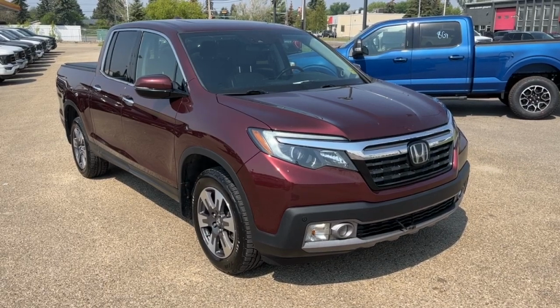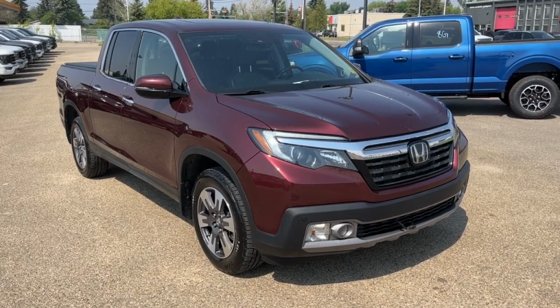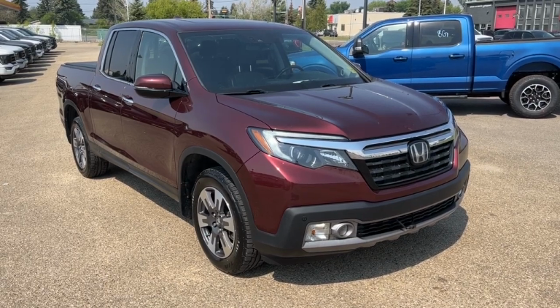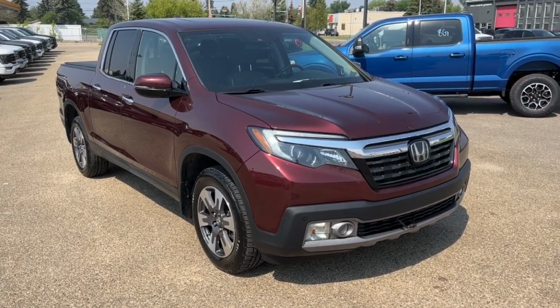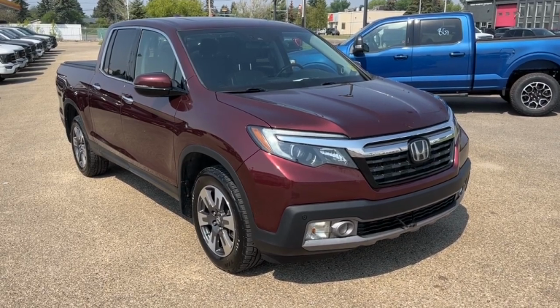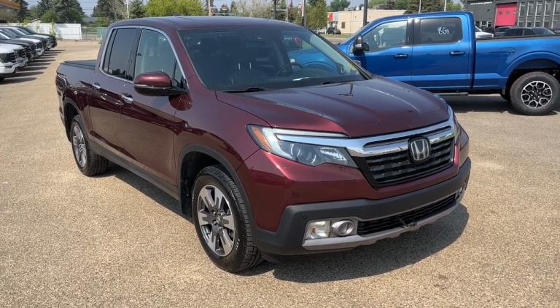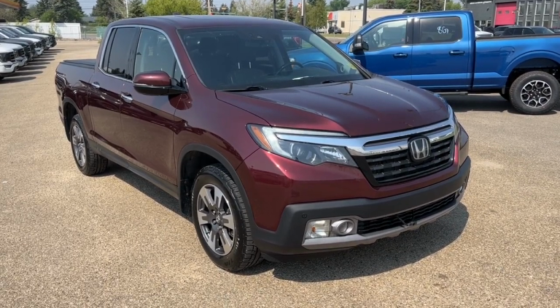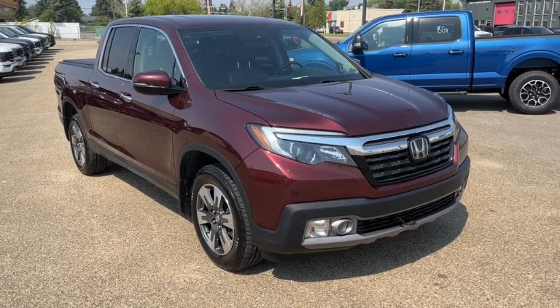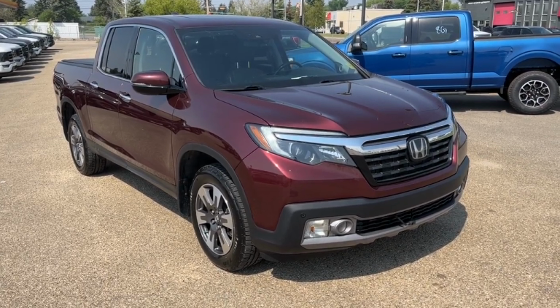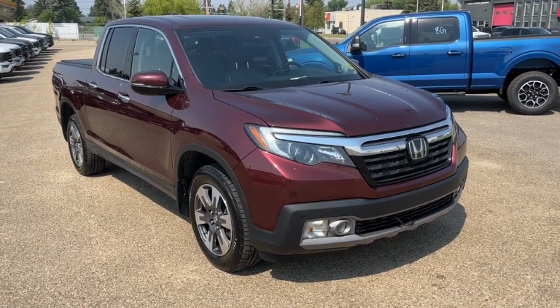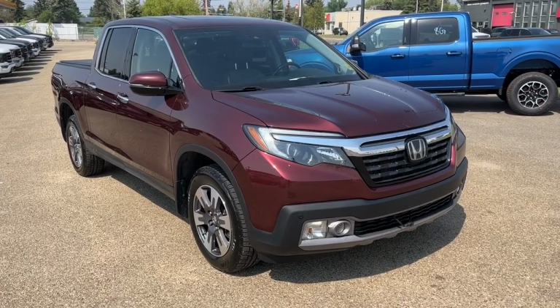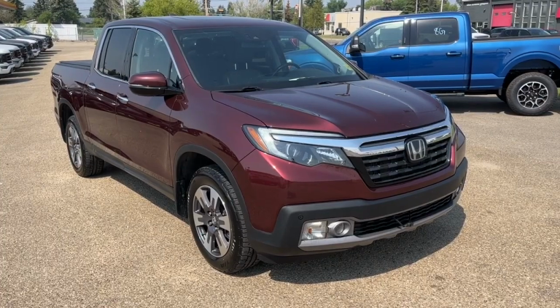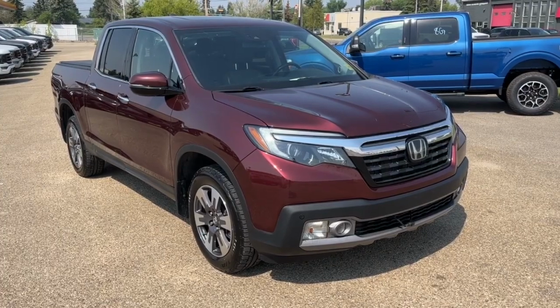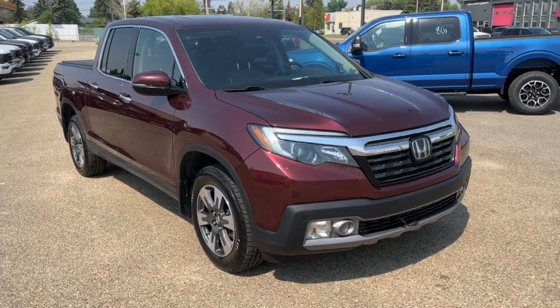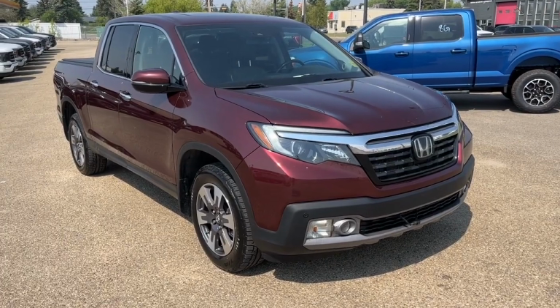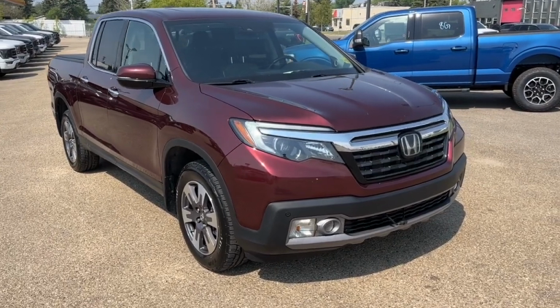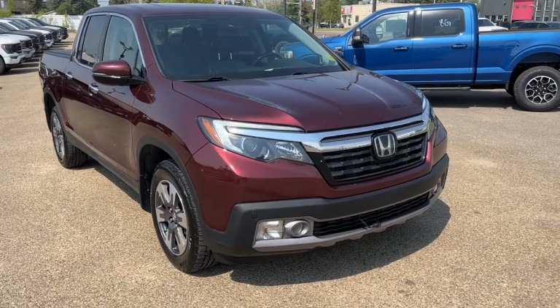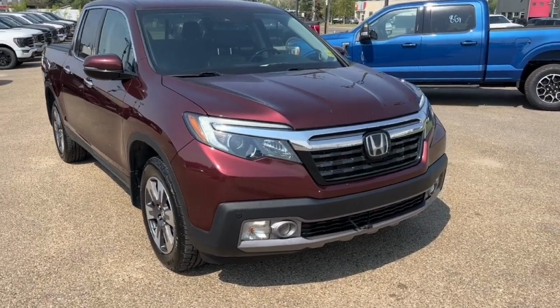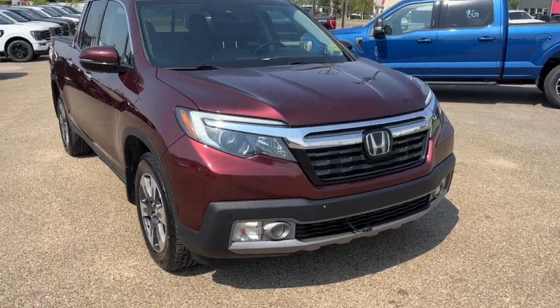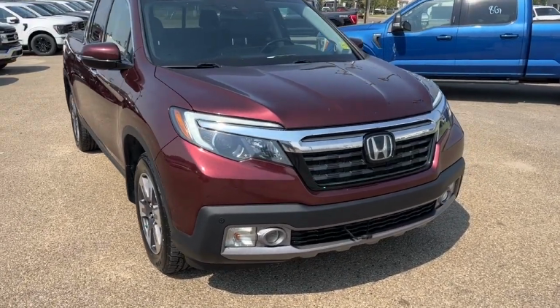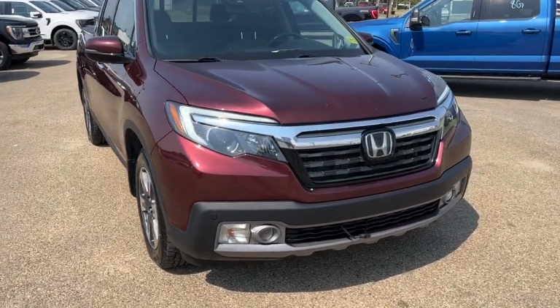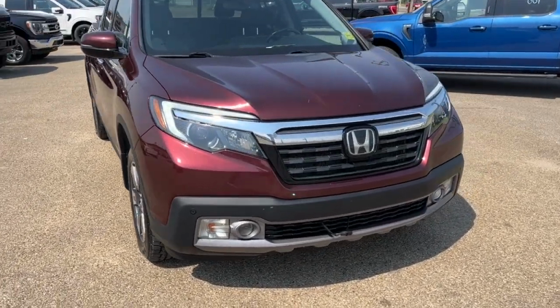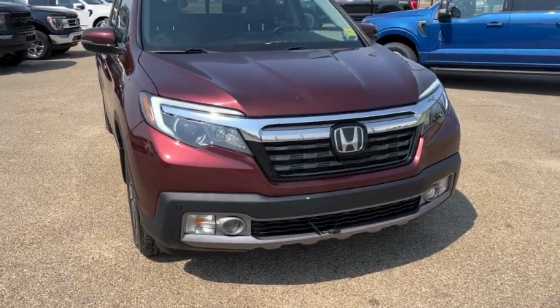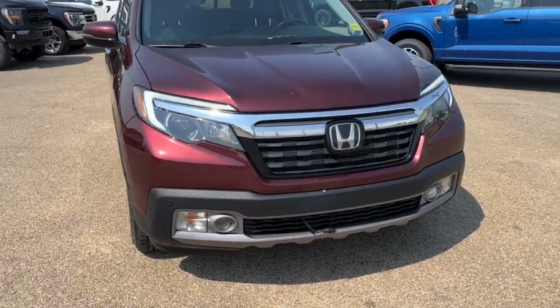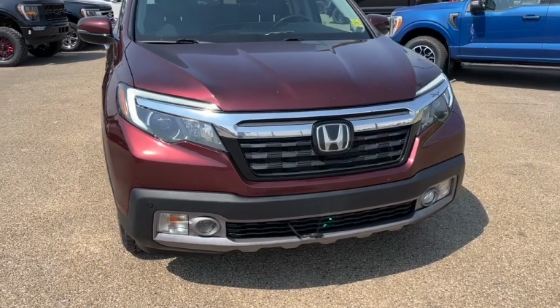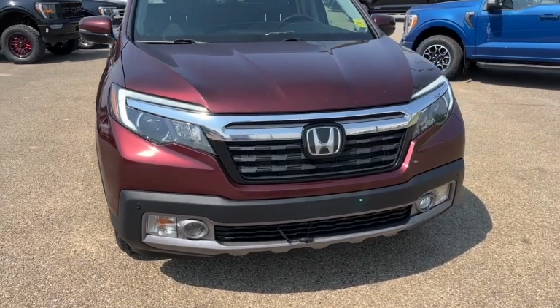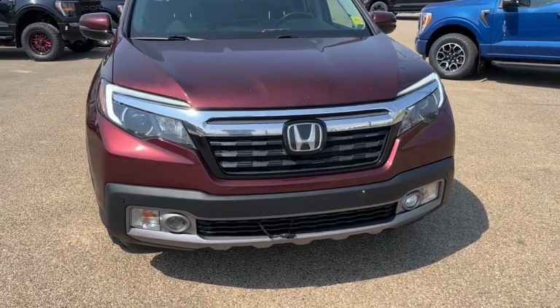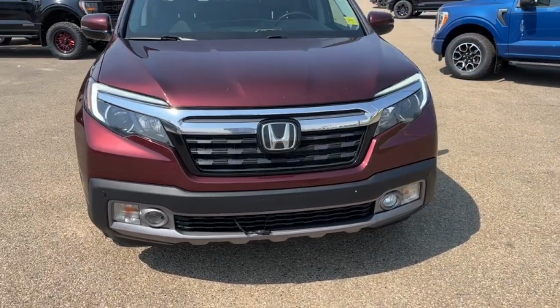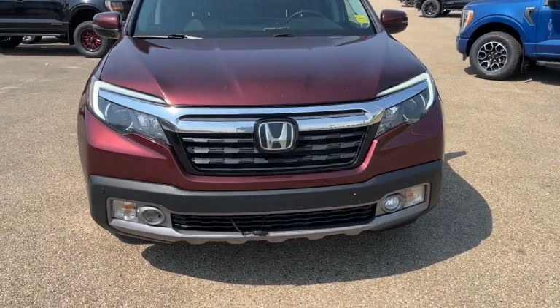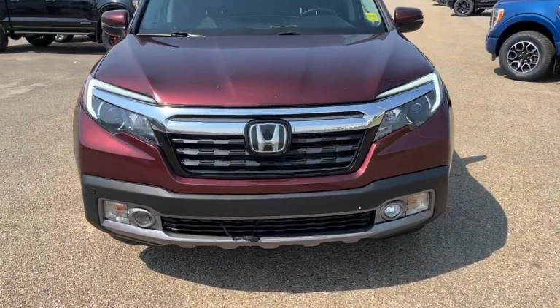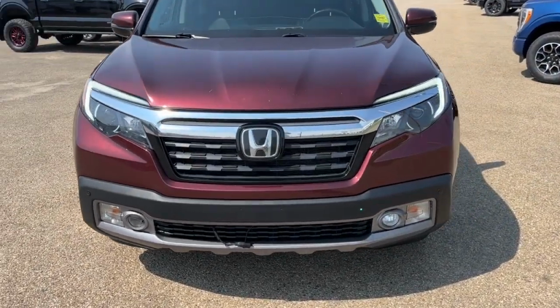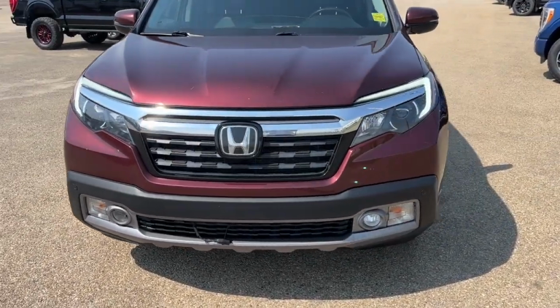Hey, it's Noe here at Freedom Ford showing this 2019 Honda Ridgeline Touring Crew Cab. This truck comes equipped with a 3.5-liter V6 motor and a six-speed automatic transmission.